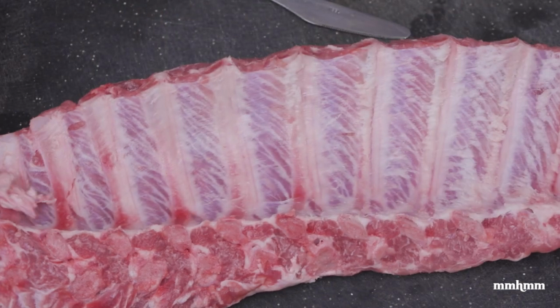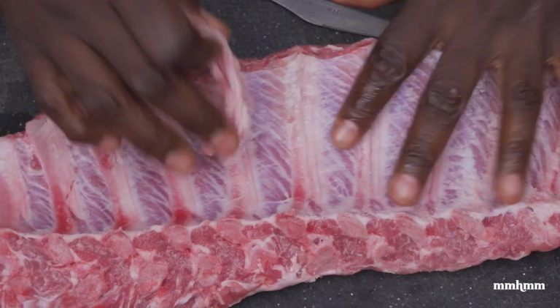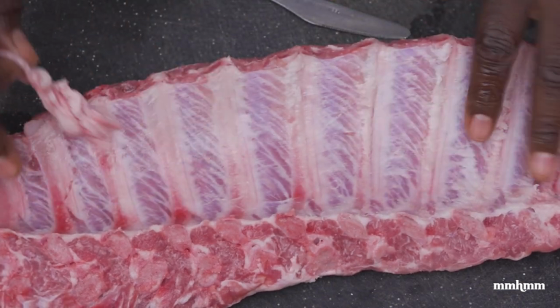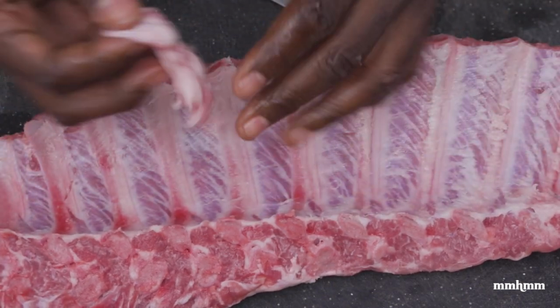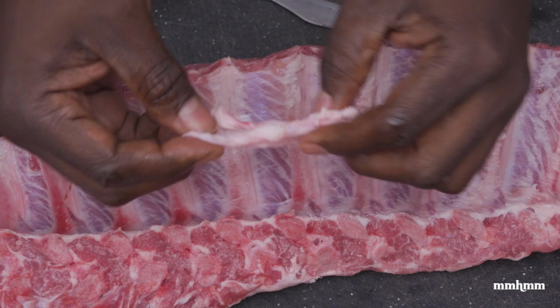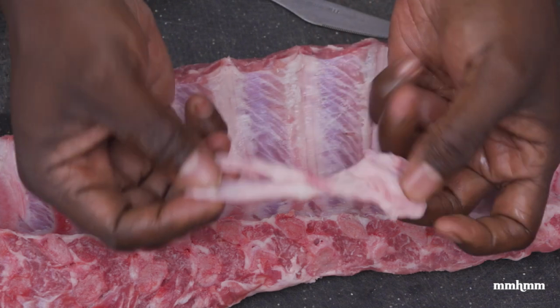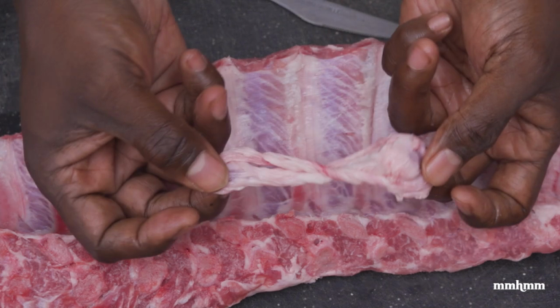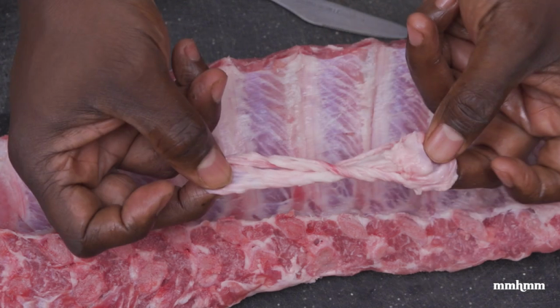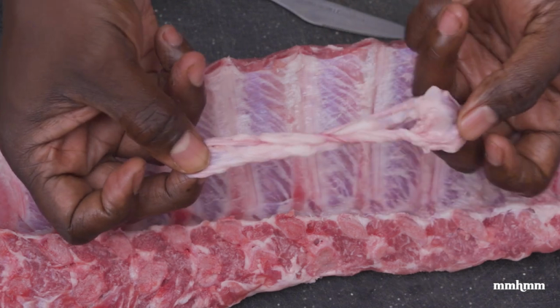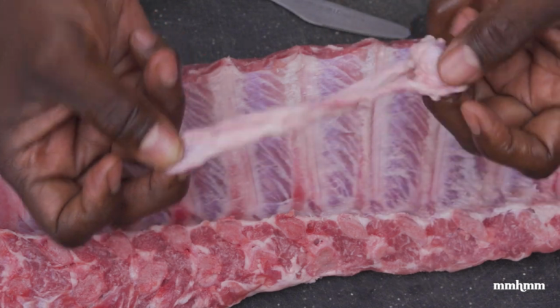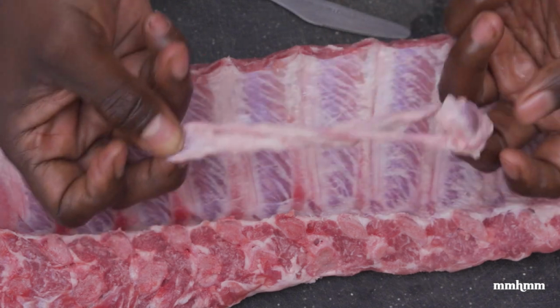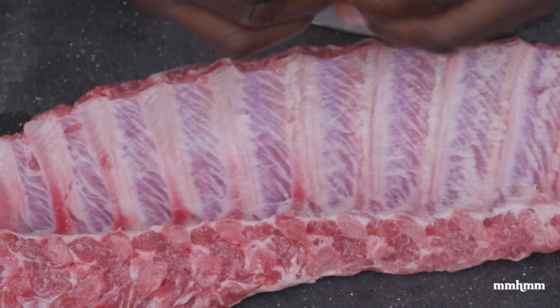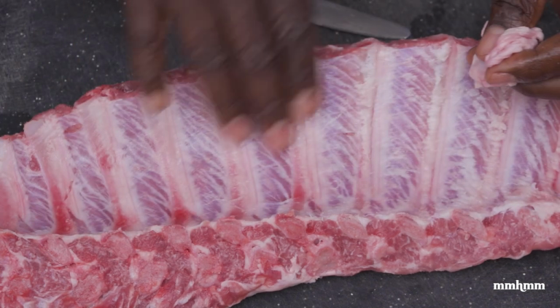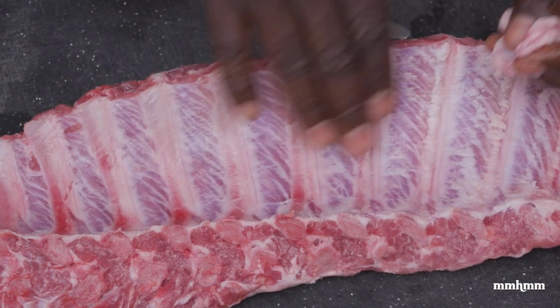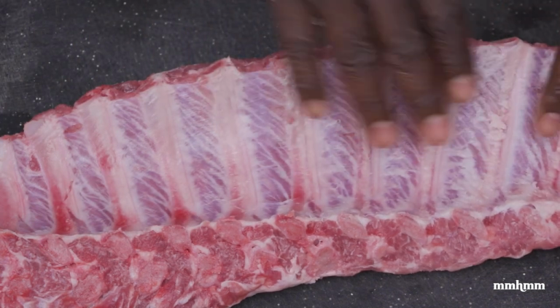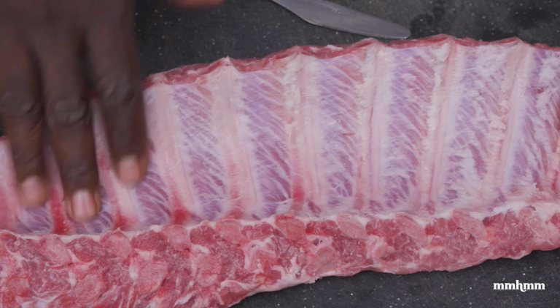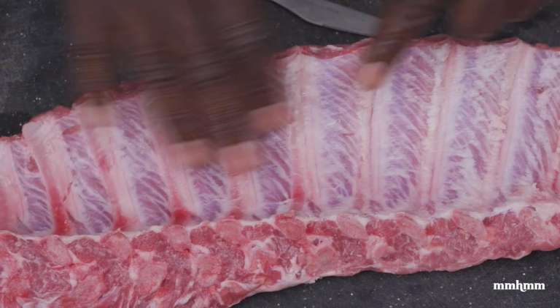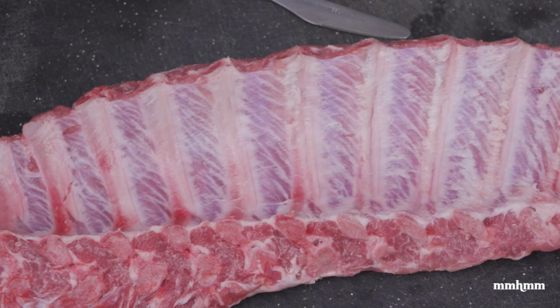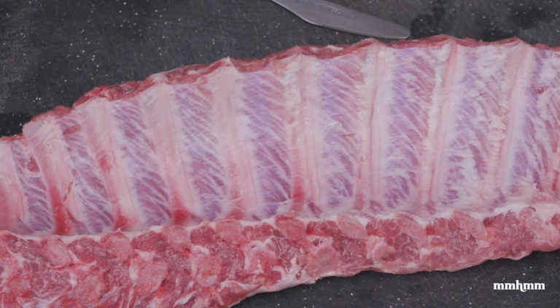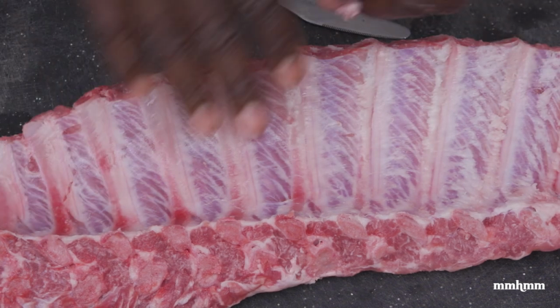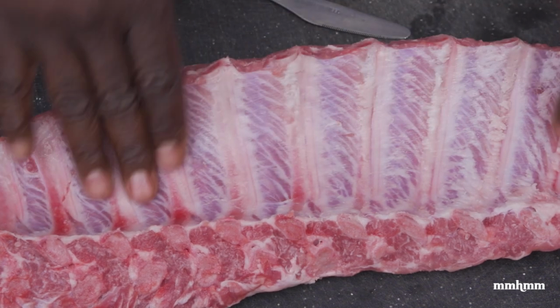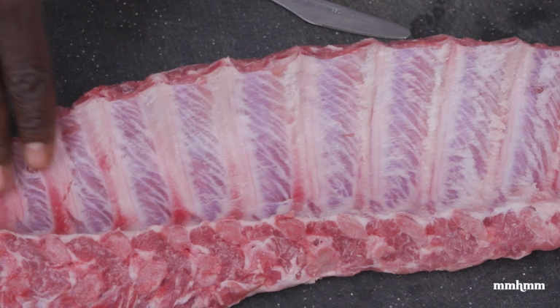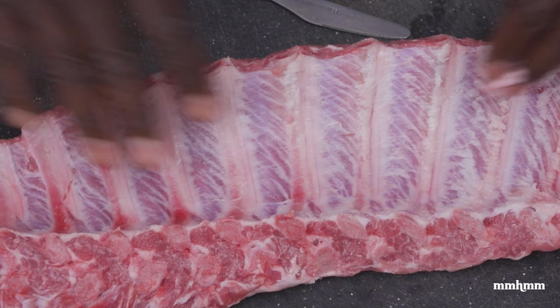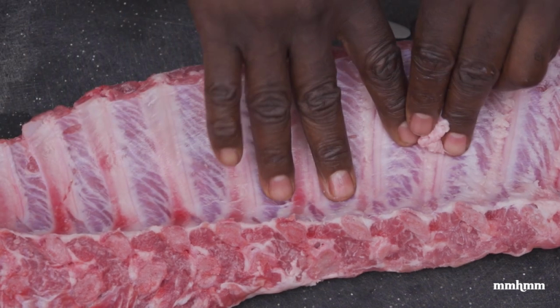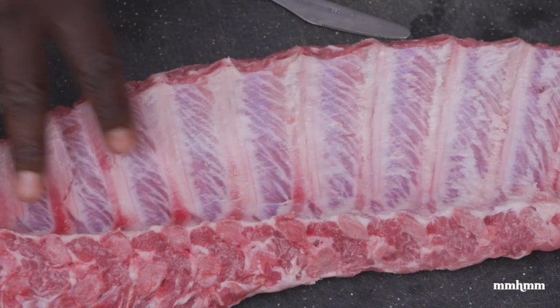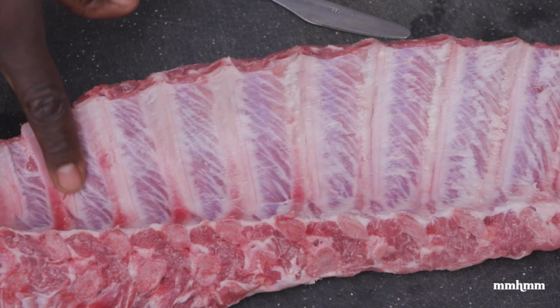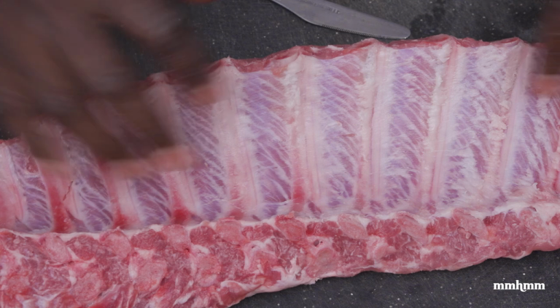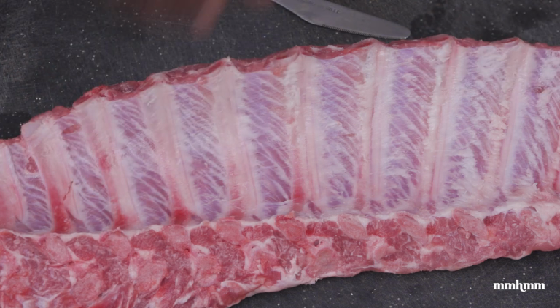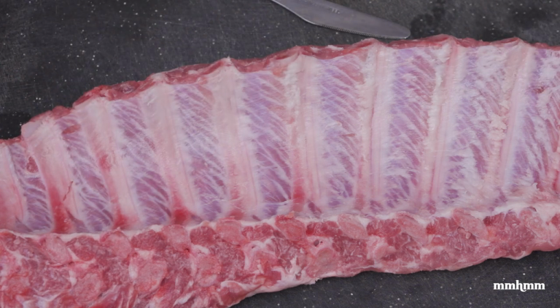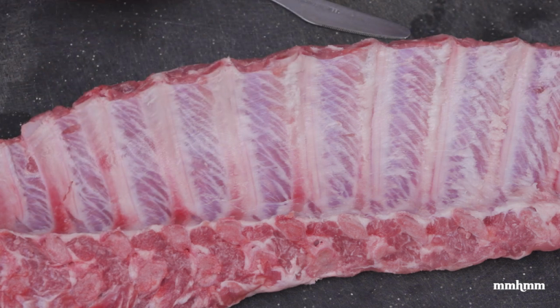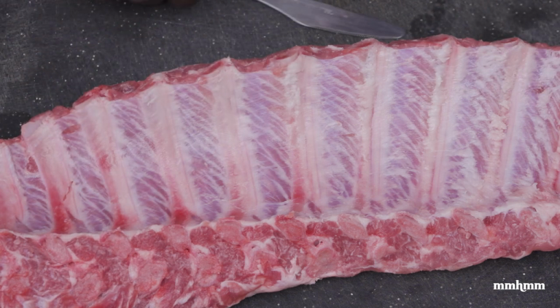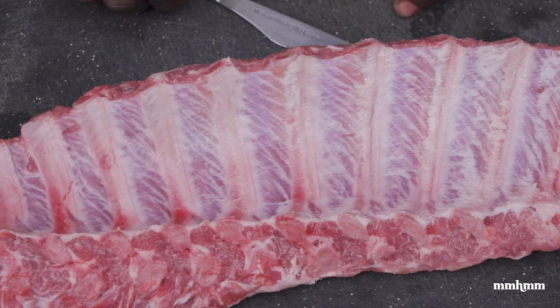And just like that, we have our silver skin removed from the back of the ribs. As I said, this silver skin prevents seasoning from penetrating the meat, and we don't want that. We want the seasoning to penetrate the meat for full flavor on the ribs.